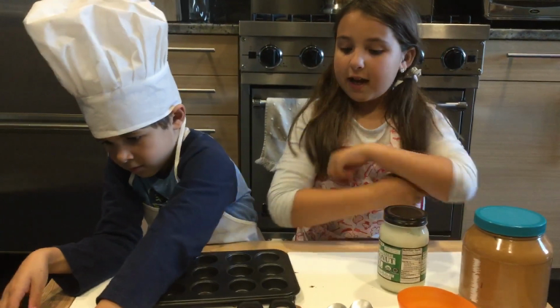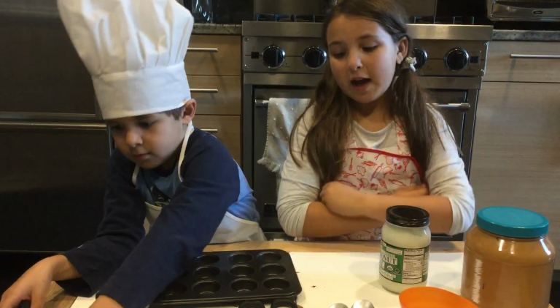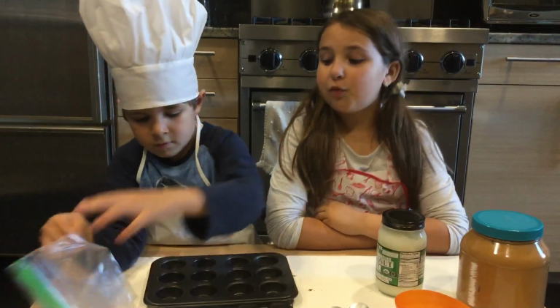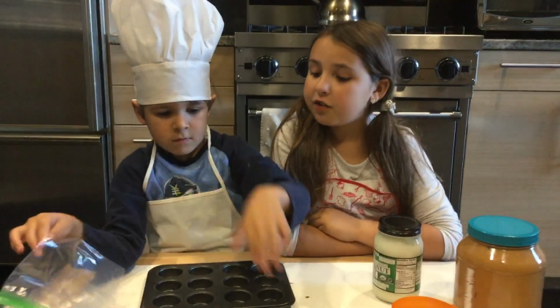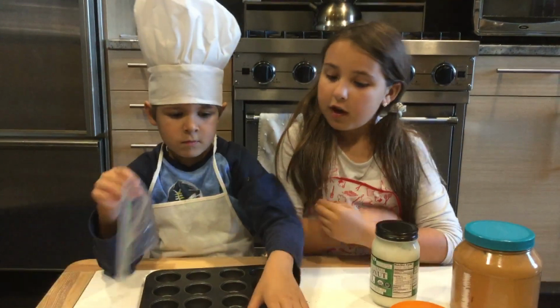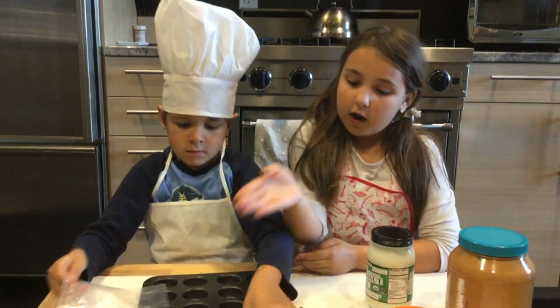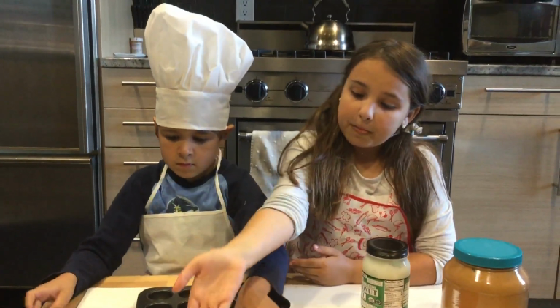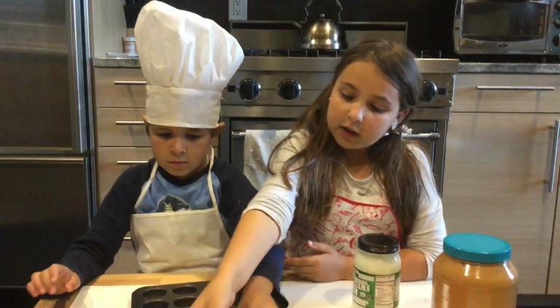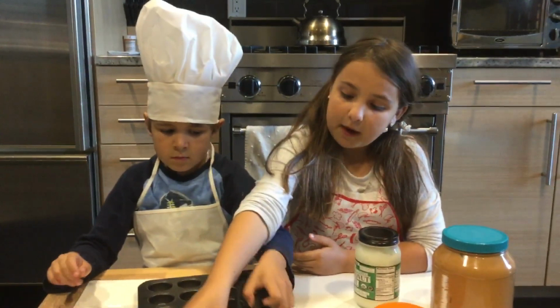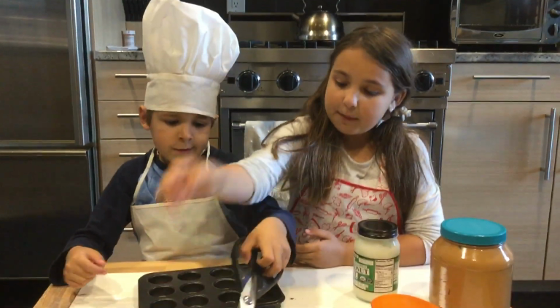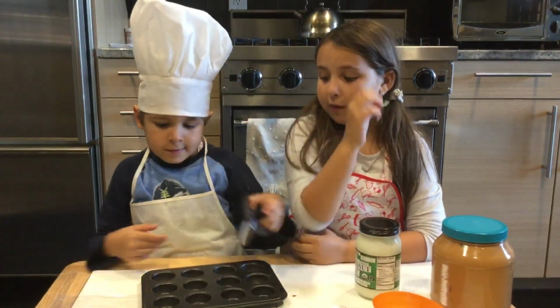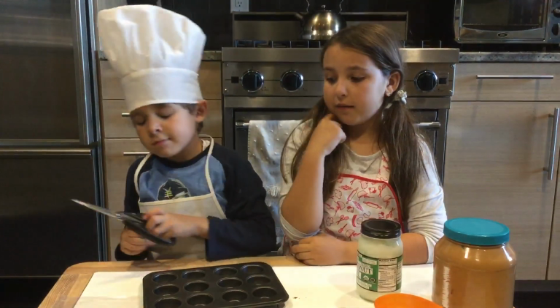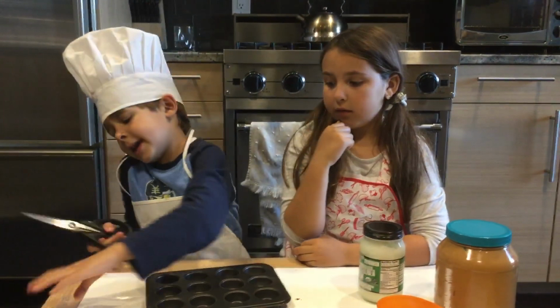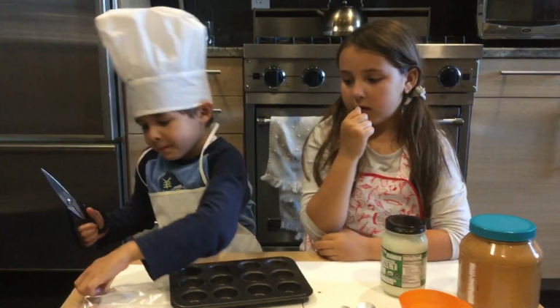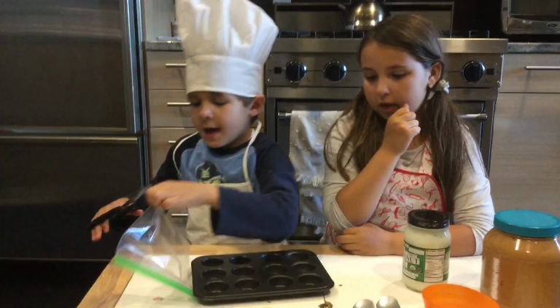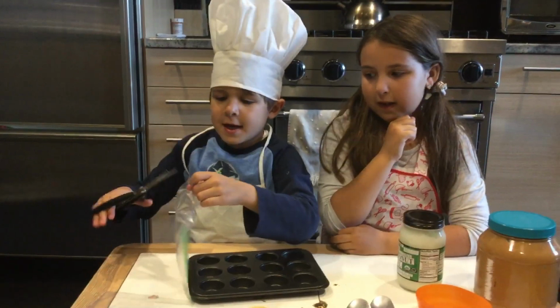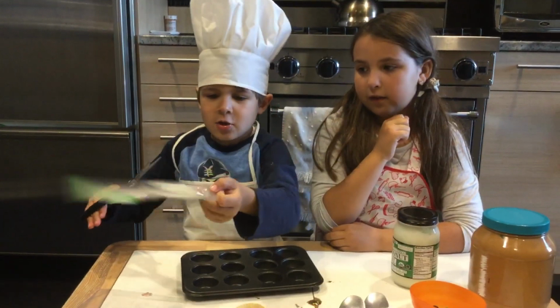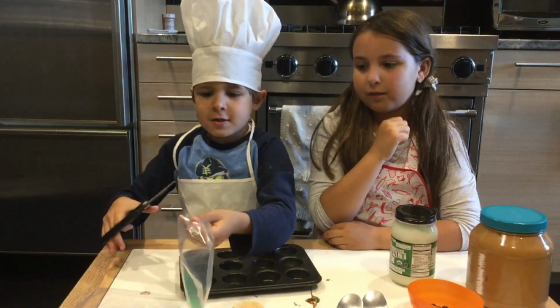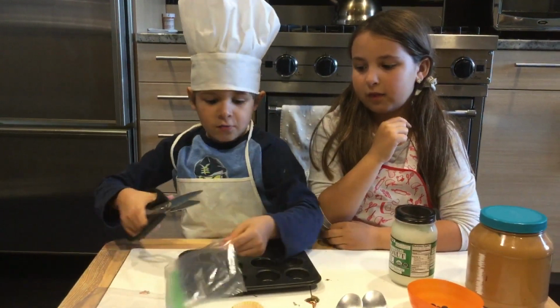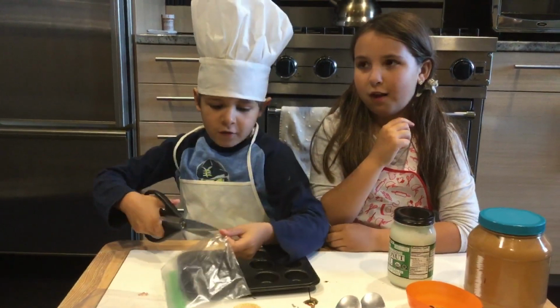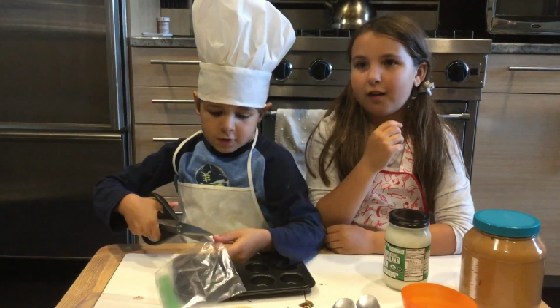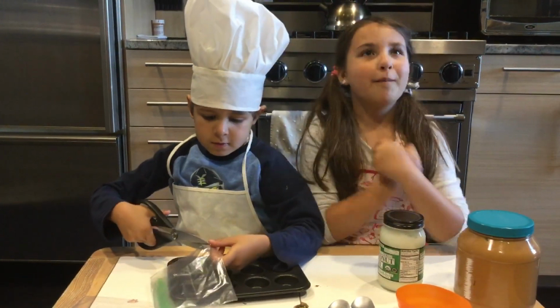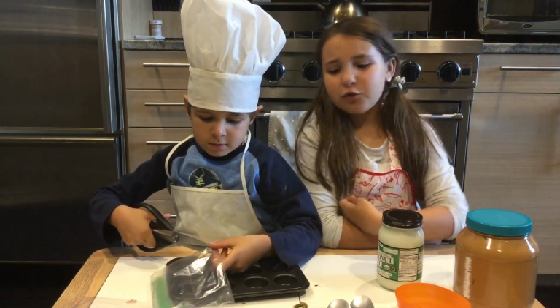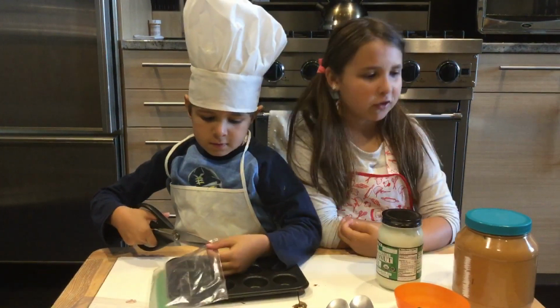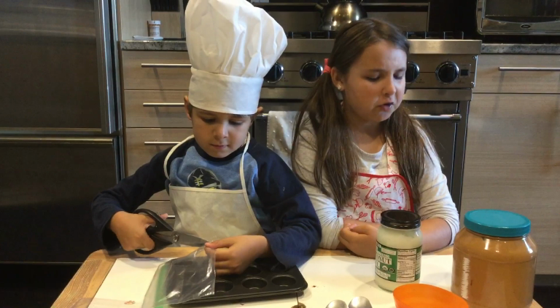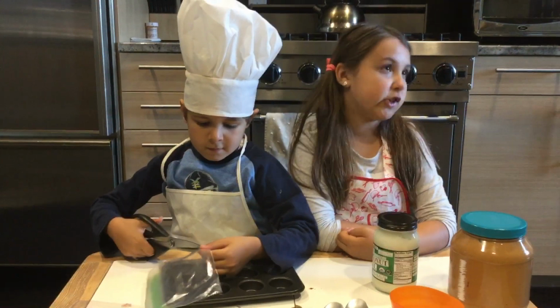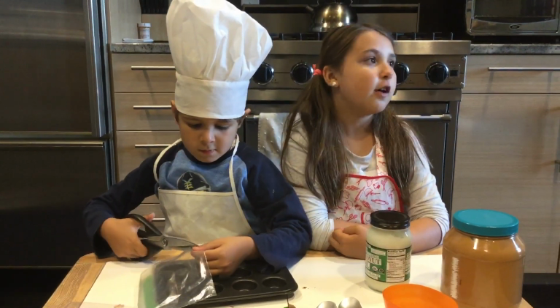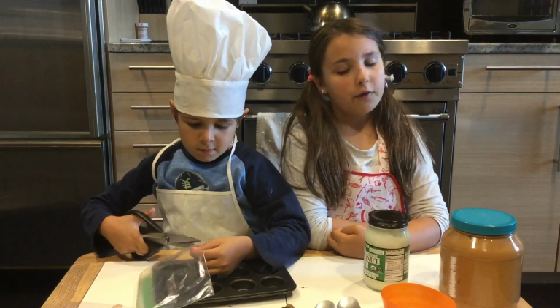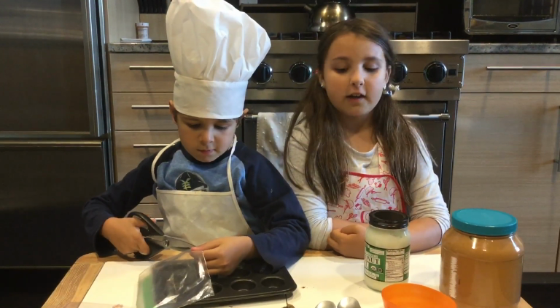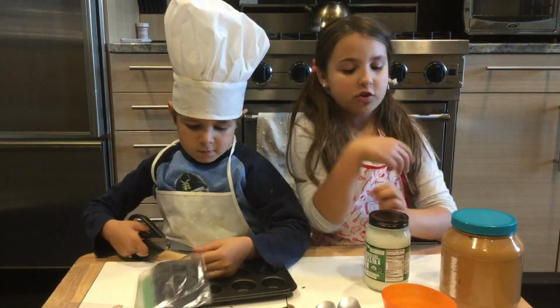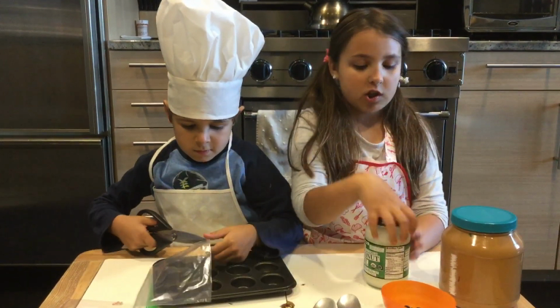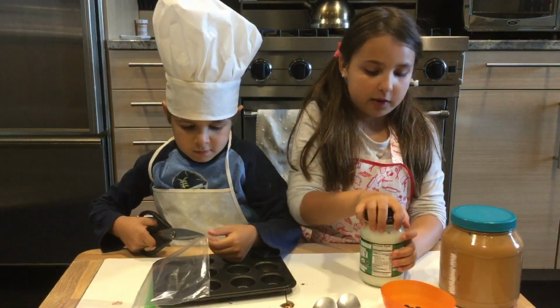Adam, why don't you do the cupcake wrappers? How about you start with that? I think I should use this first. Oh man, you never follow directions. Fine, I'll just do the chocolate chips.